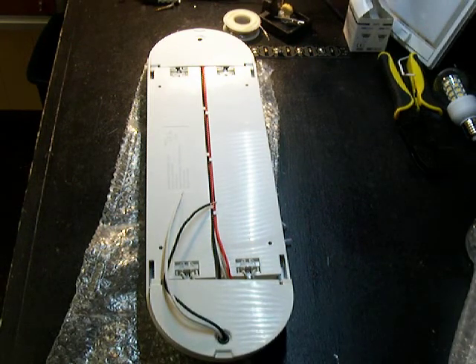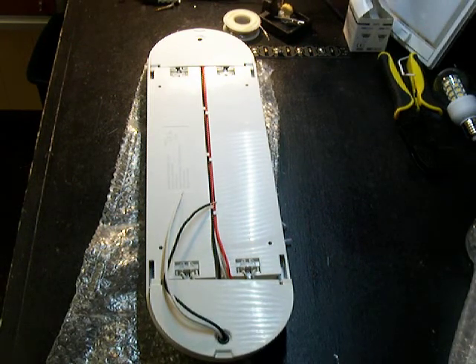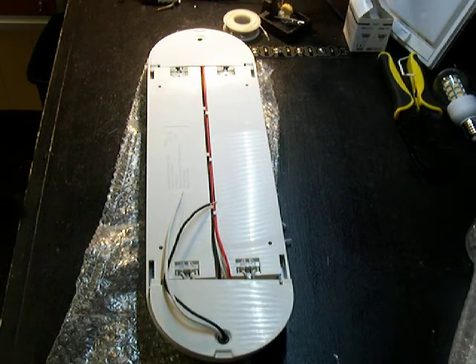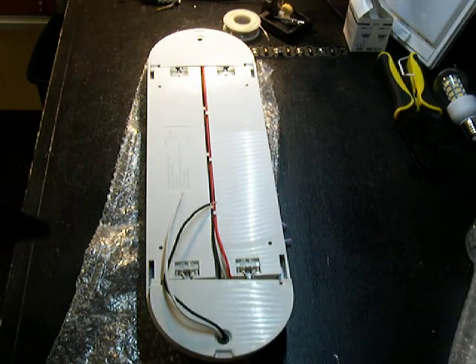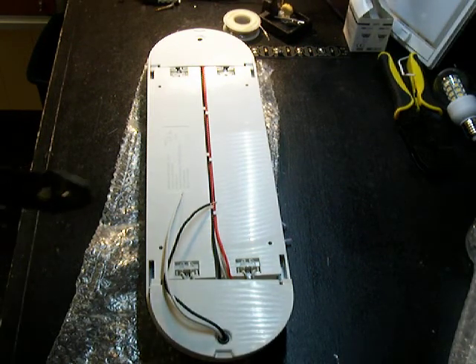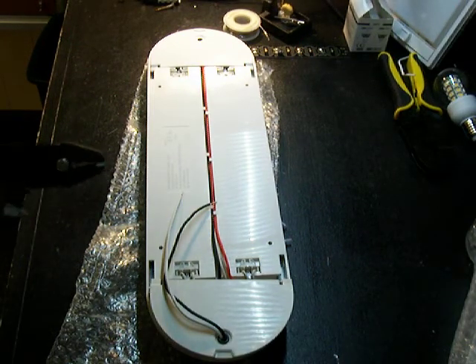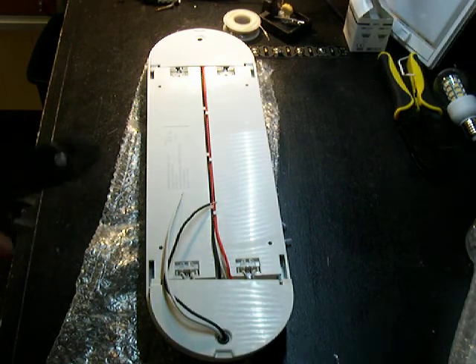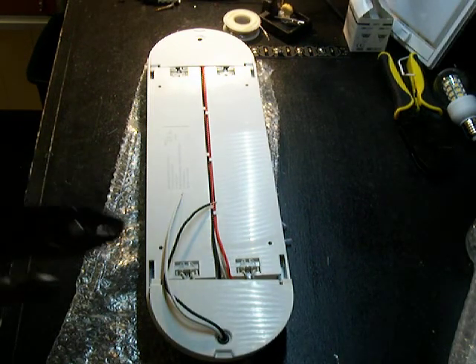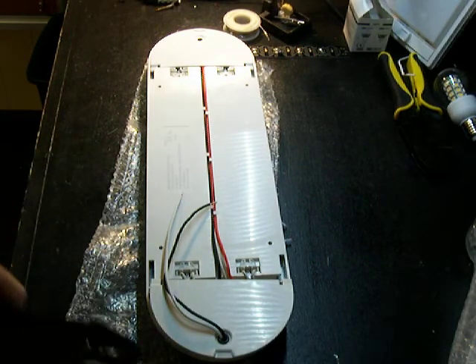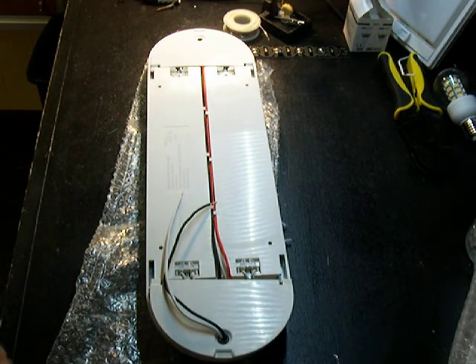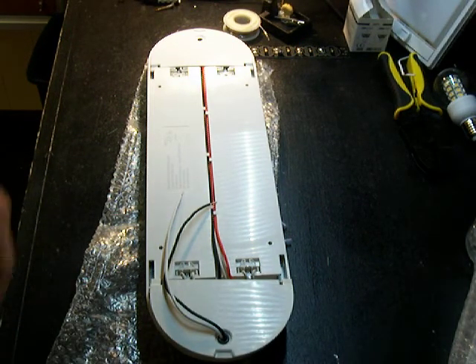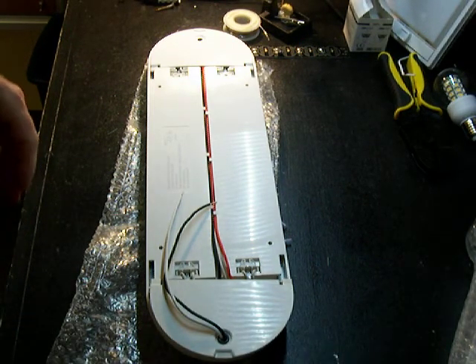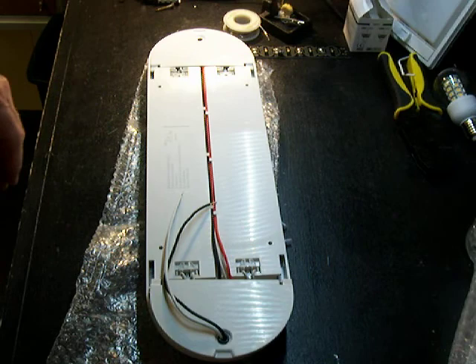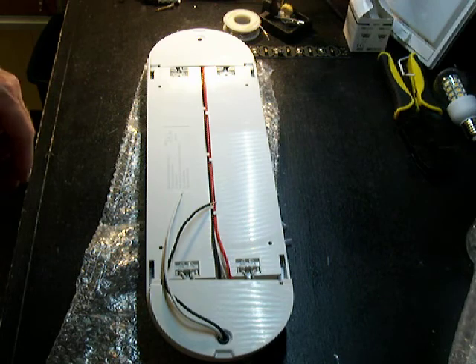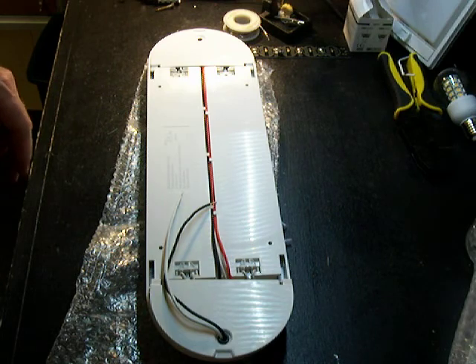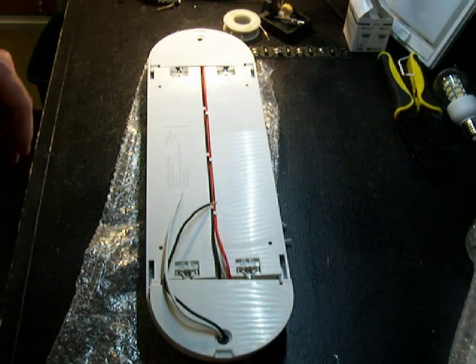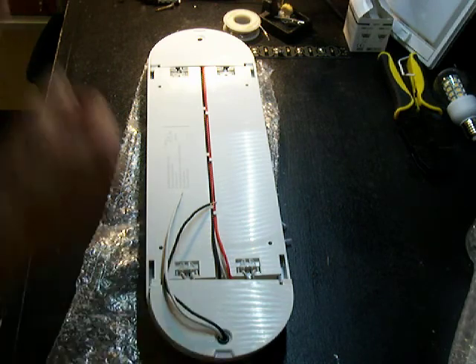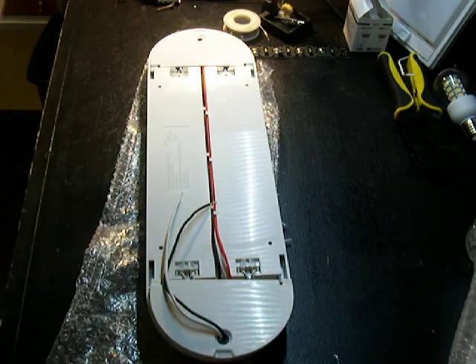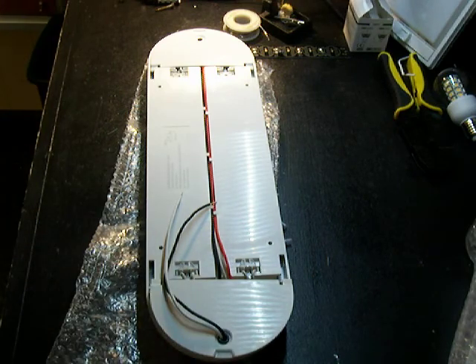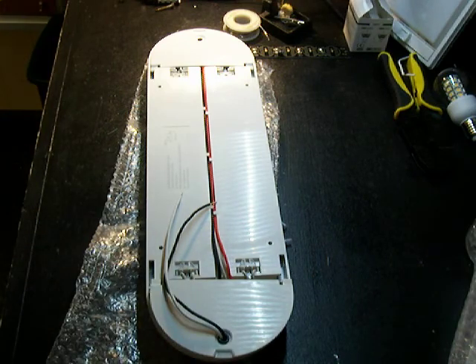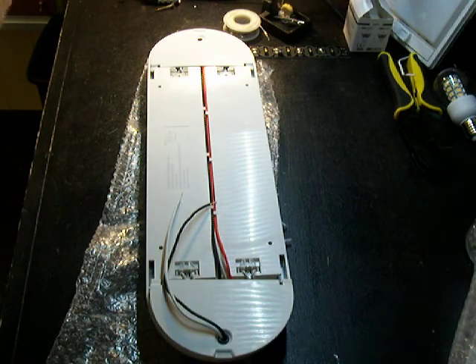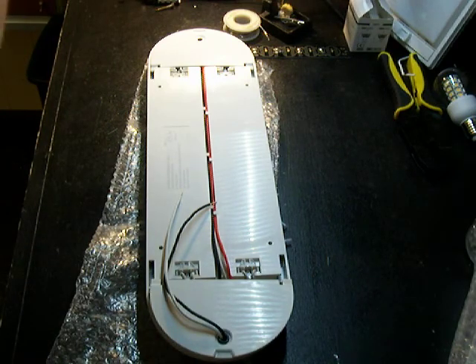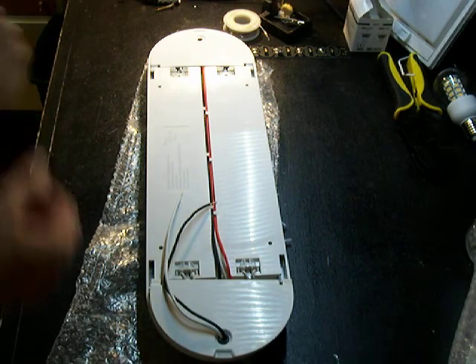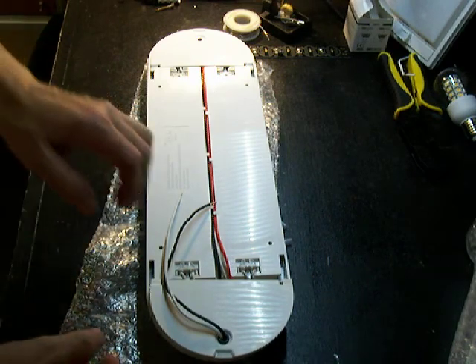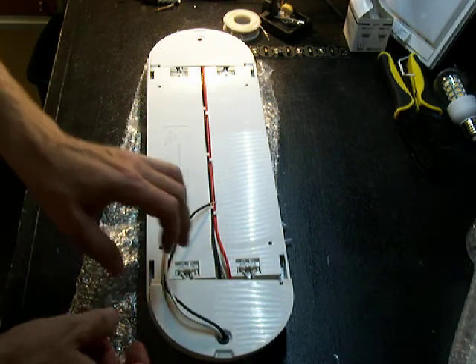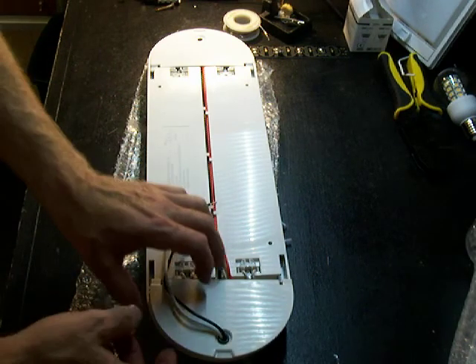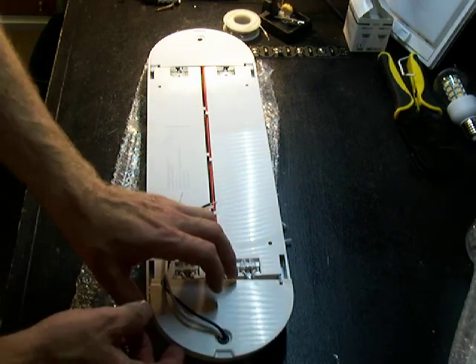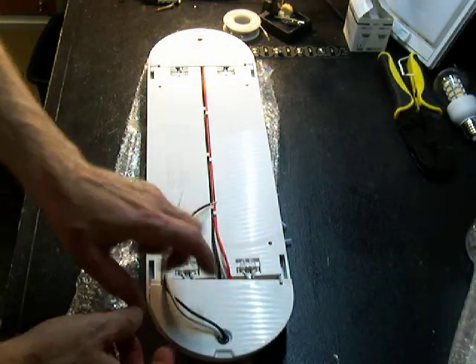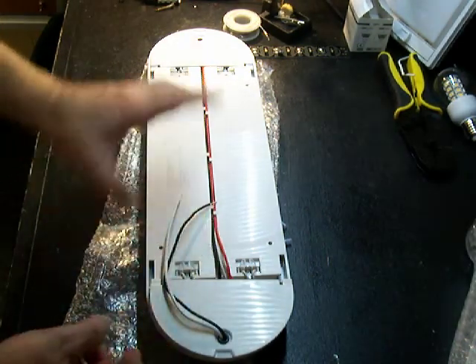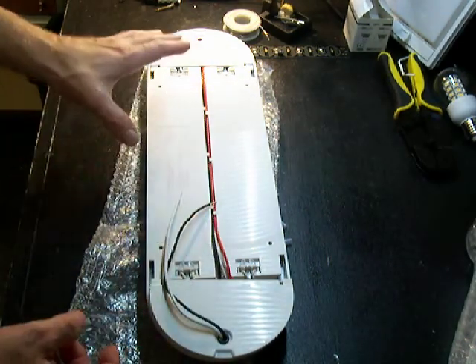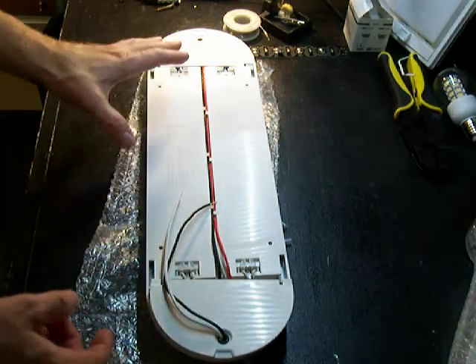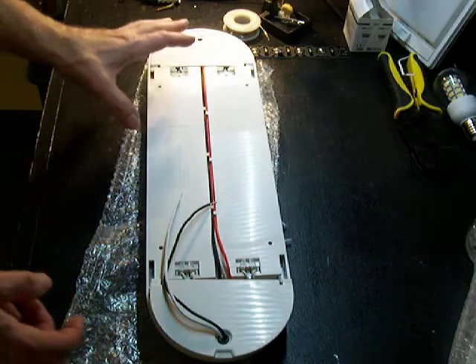Hi, it's Jeff with MarineBeam.com. Here we're going to take a look at replacing the tubes in a fluorescent fixture that has dual tubes.